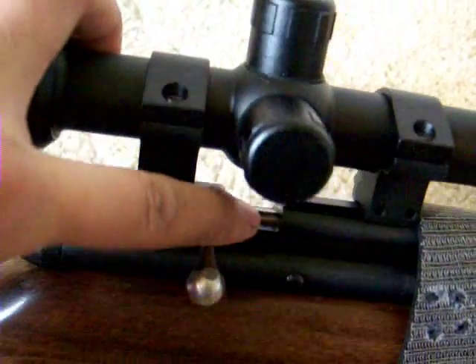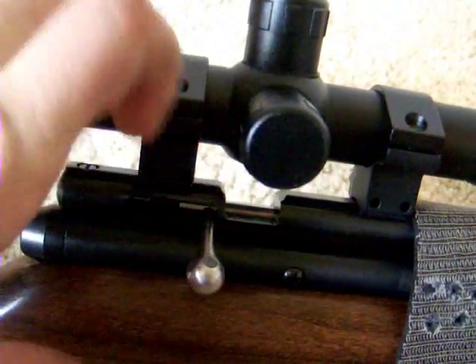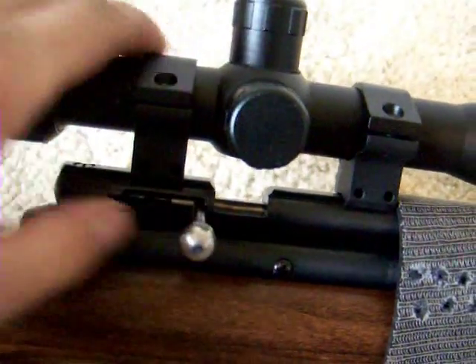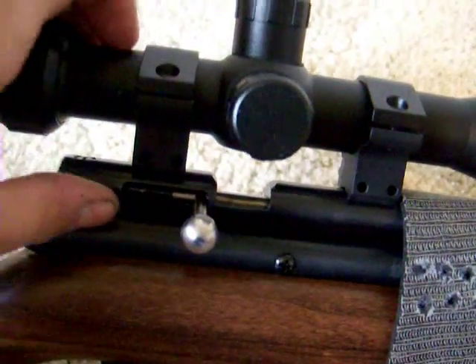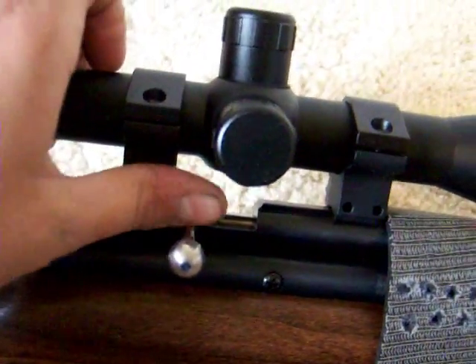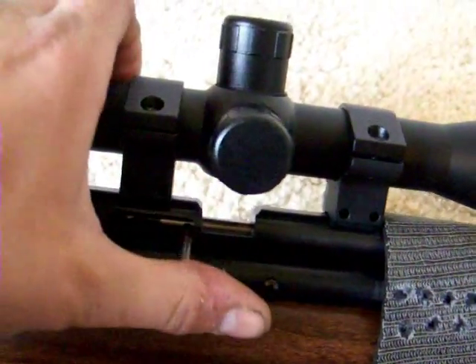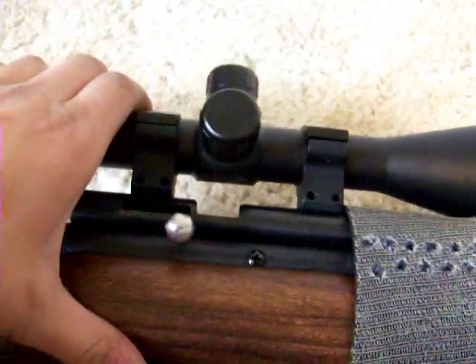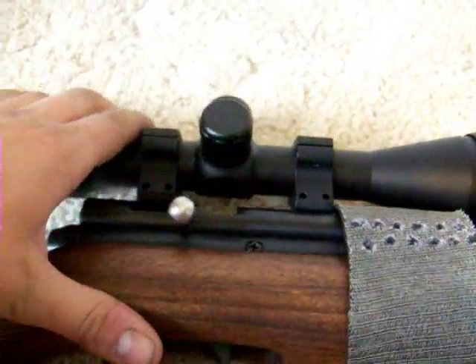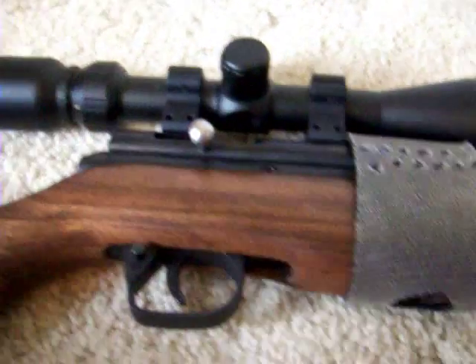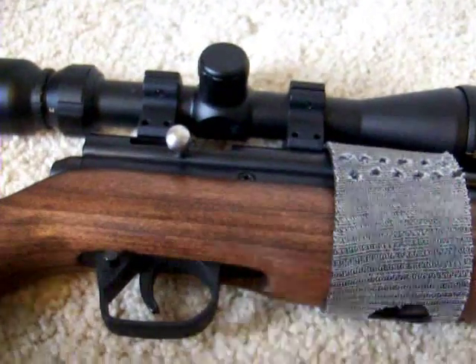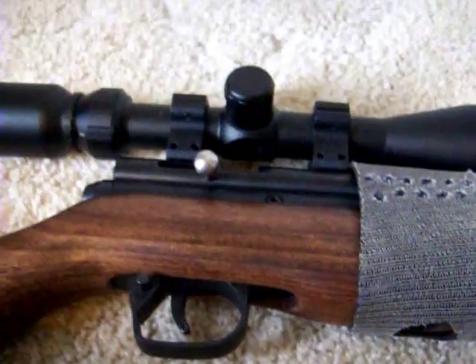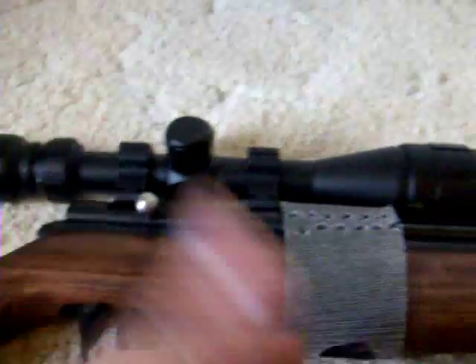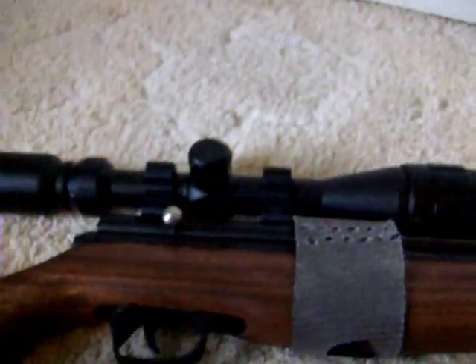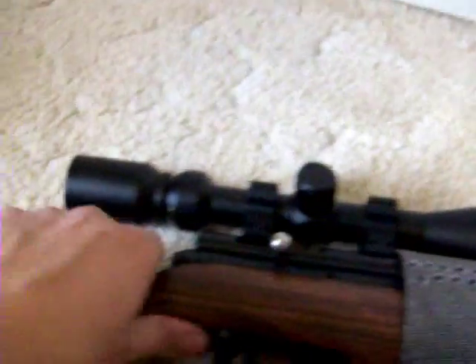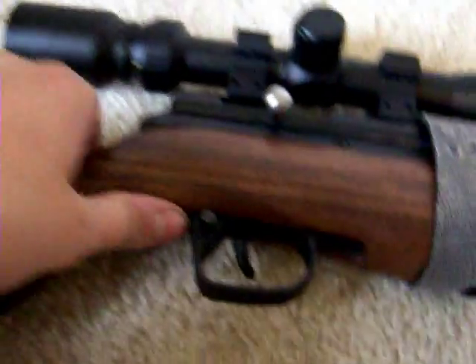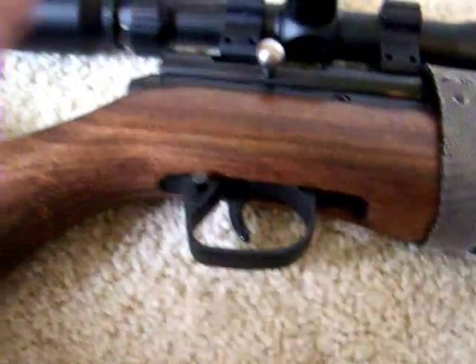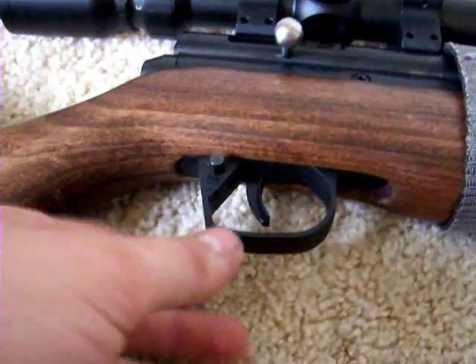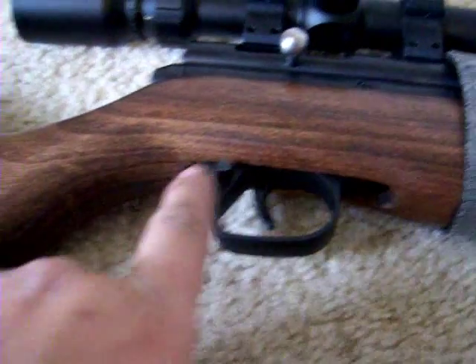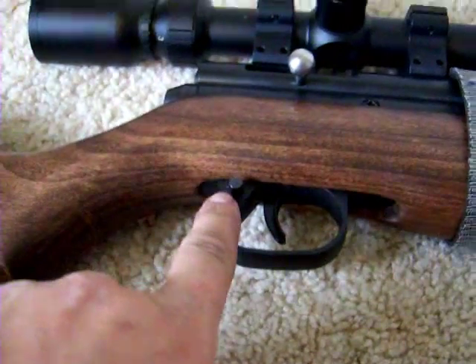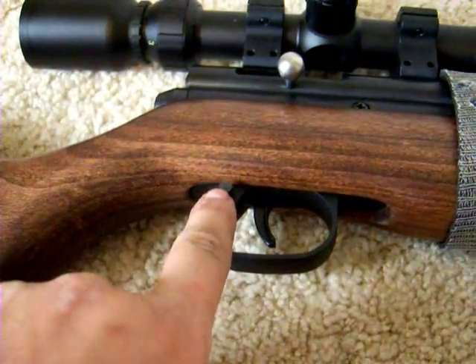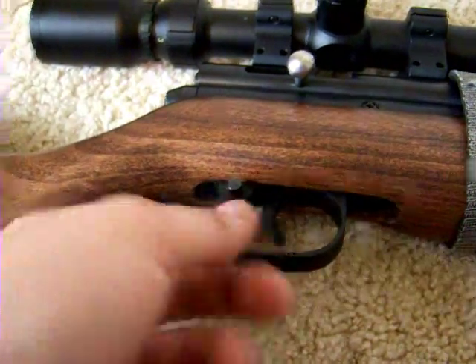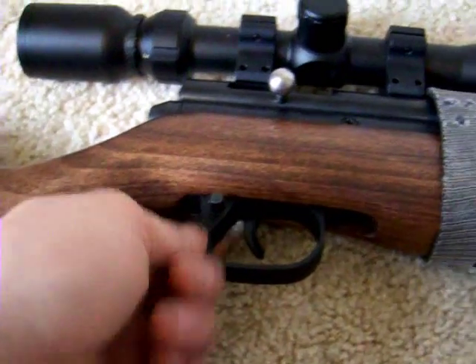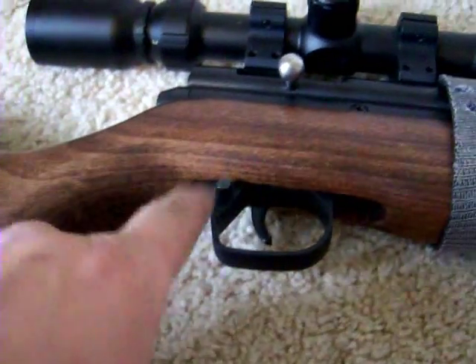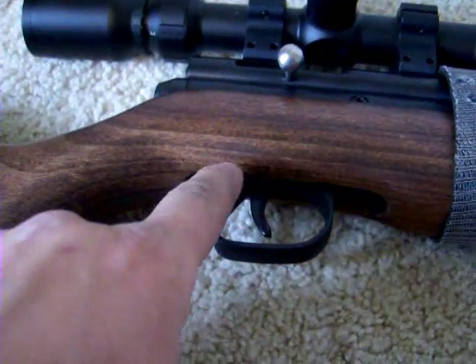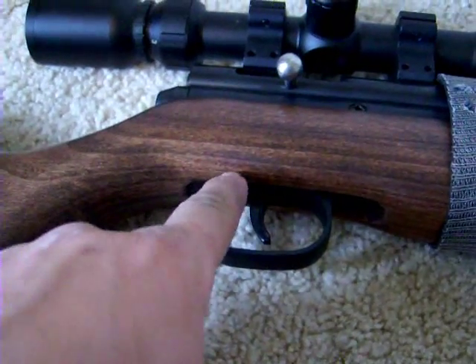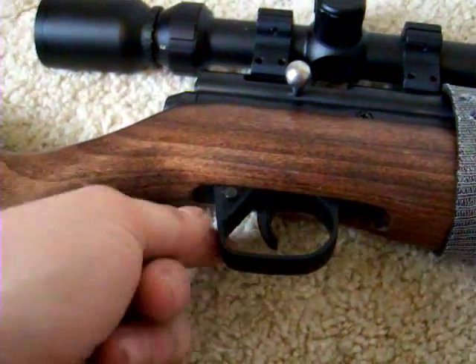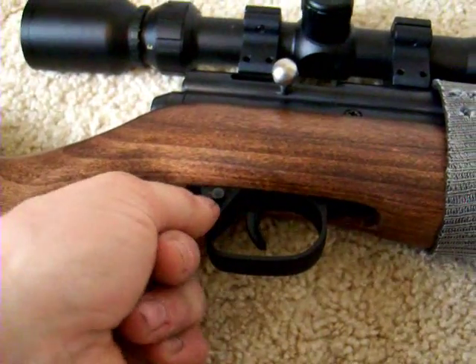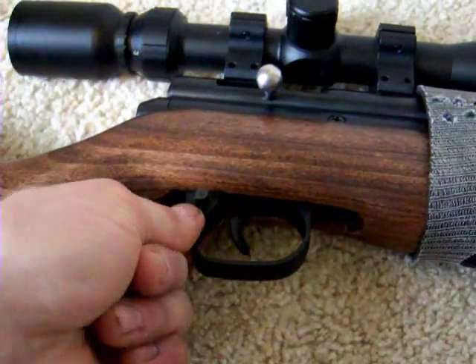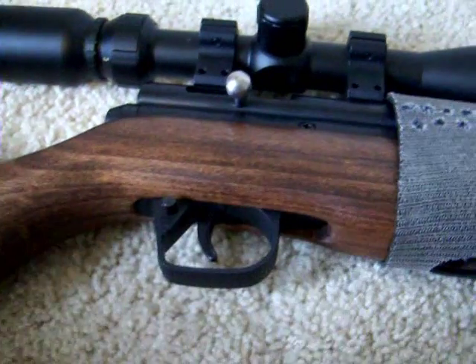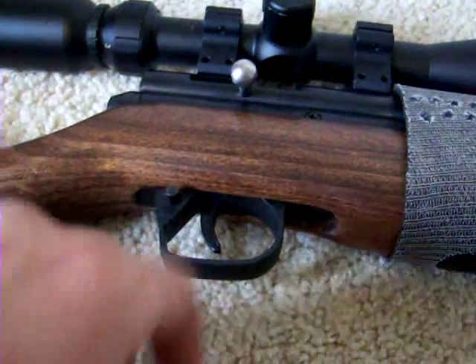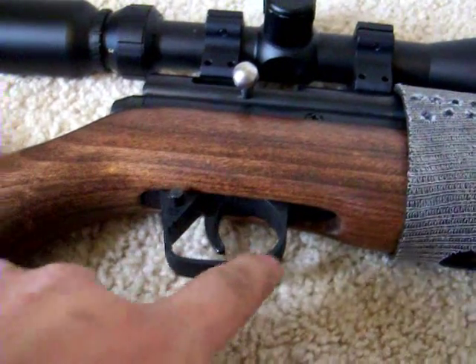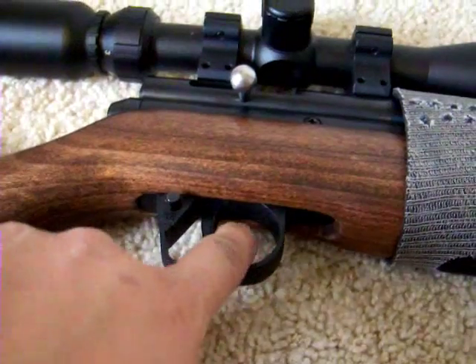This is a bolt-action single shot. You raise the bolt up, push it back, load the pellet right there in the tray, push the bolt forward, then push it down and you're ready to fire — as long as you have enough air pressure.